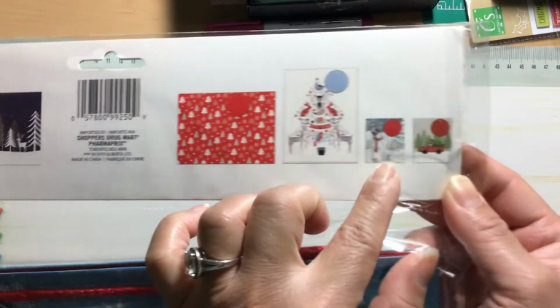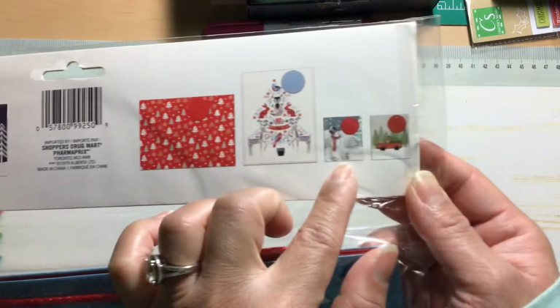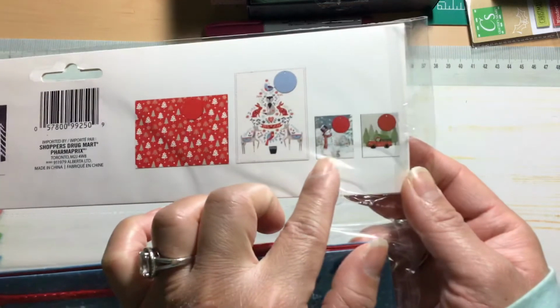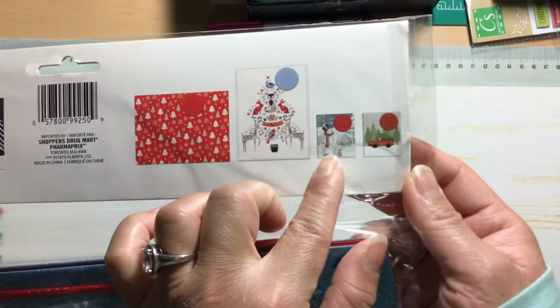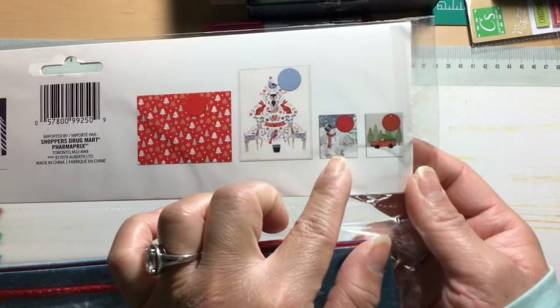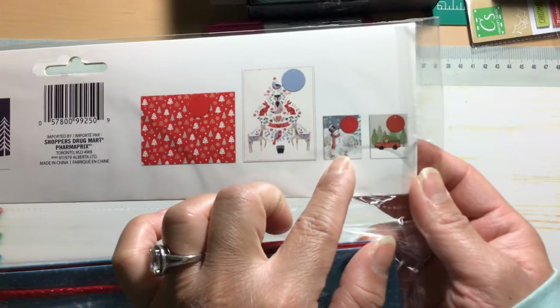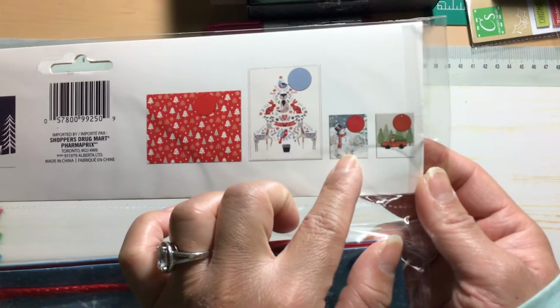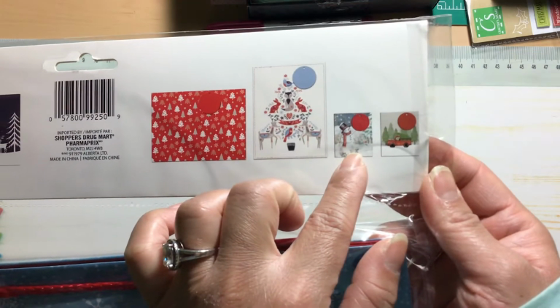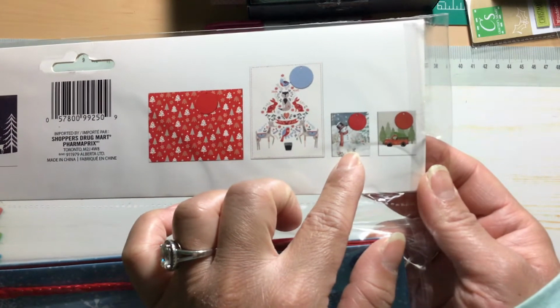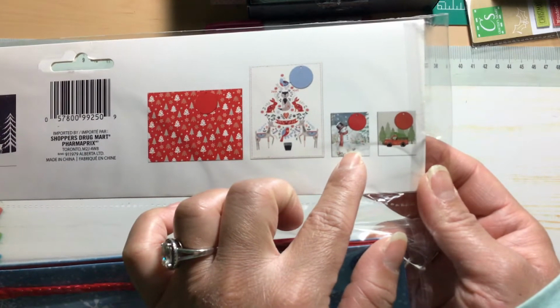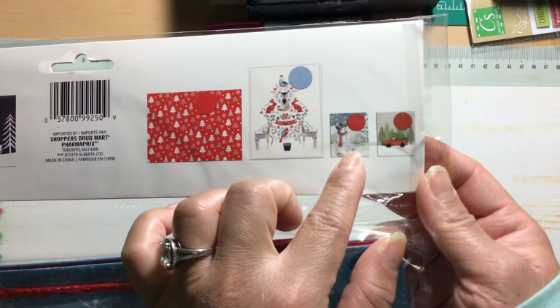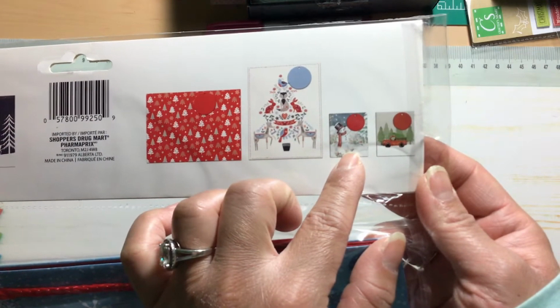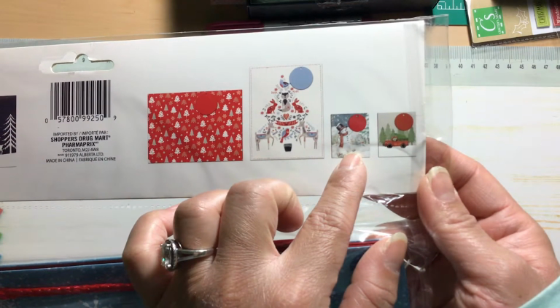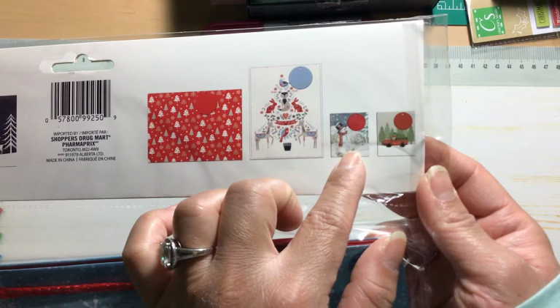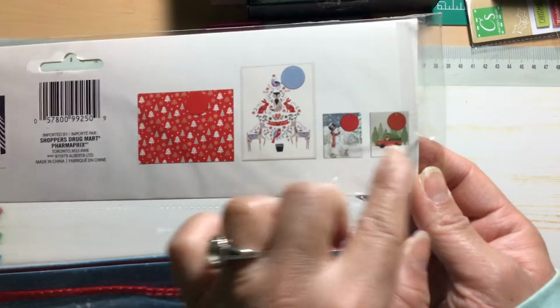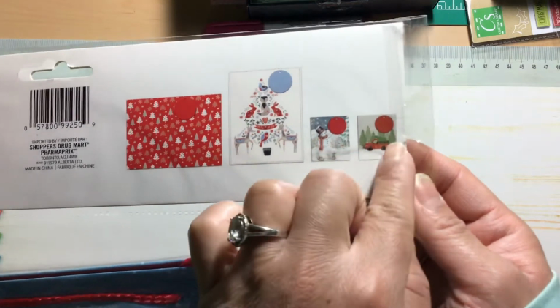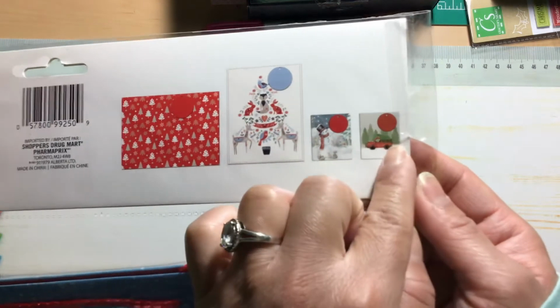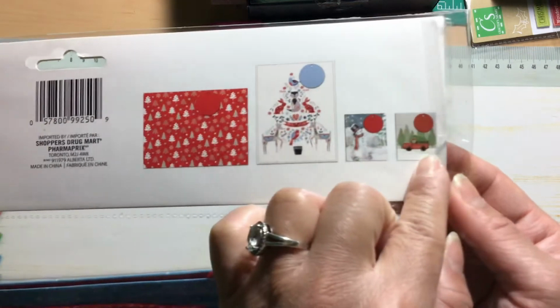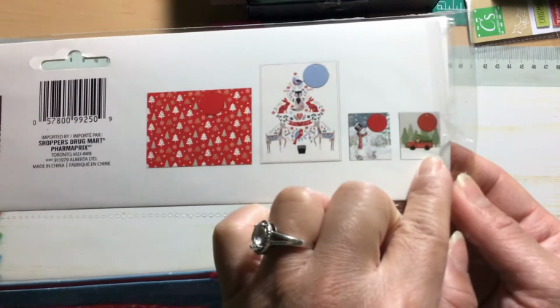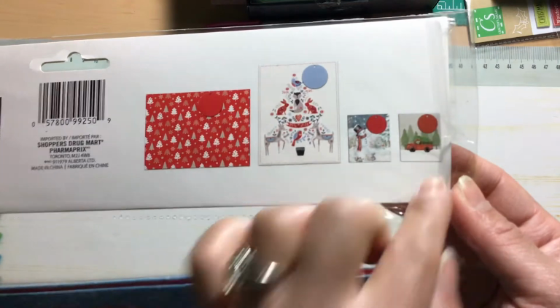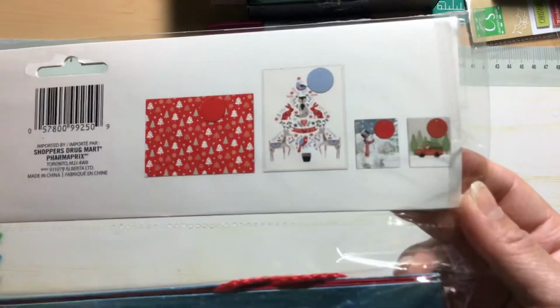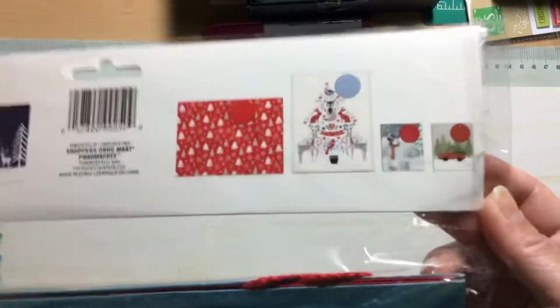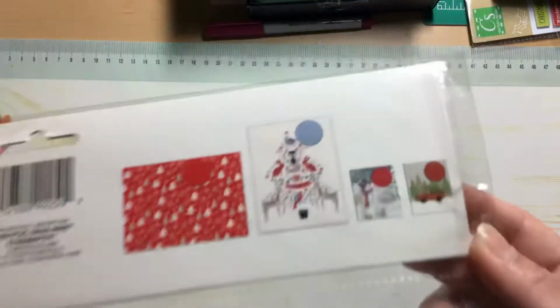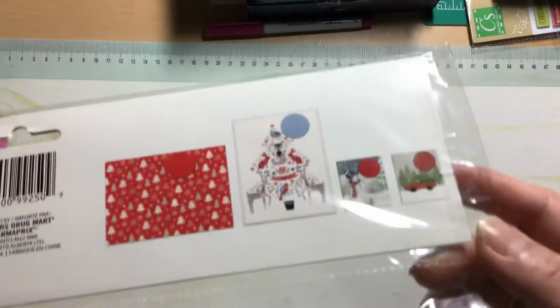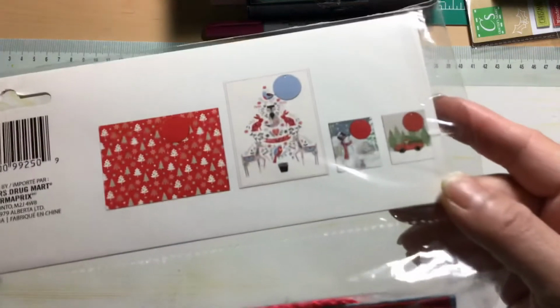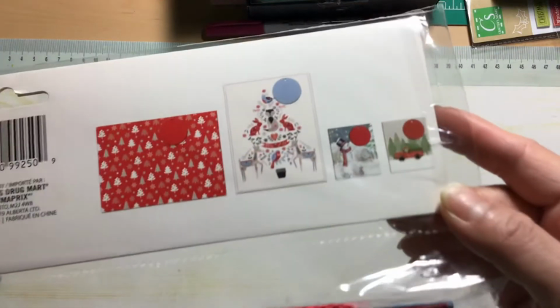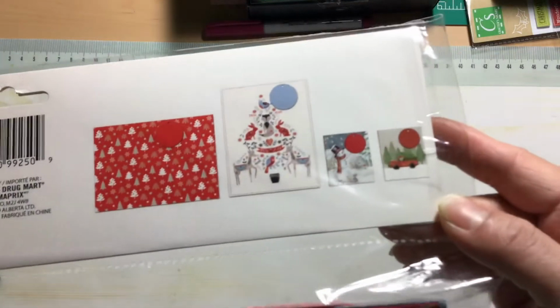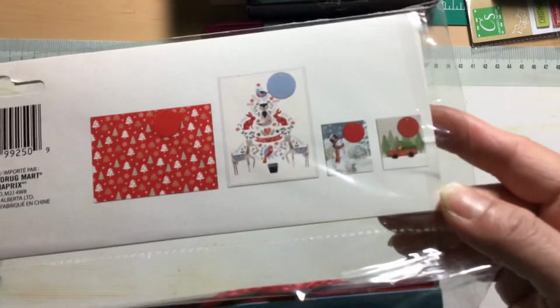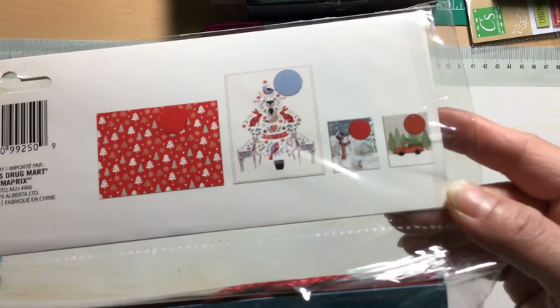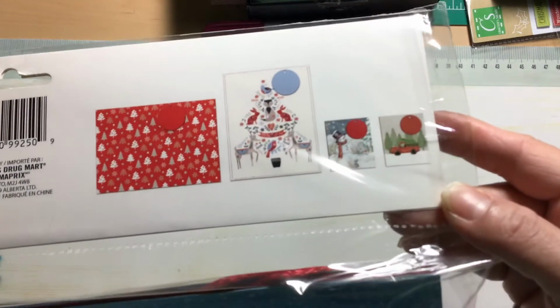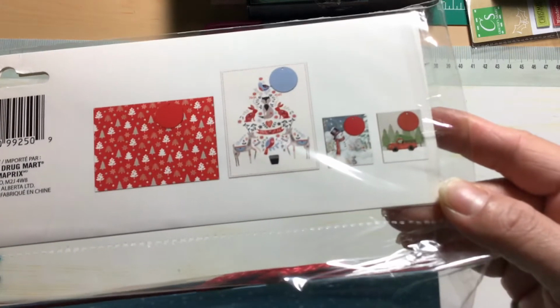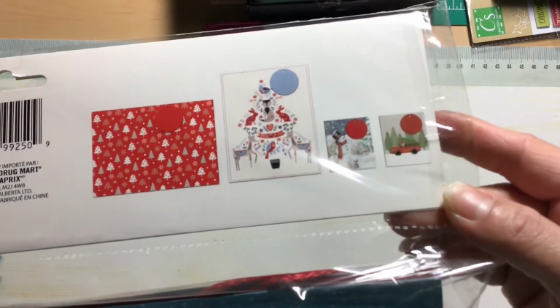There are also smaller bags — one with a snowman and one with the red truck. So you have an assortment of sizes in the set.